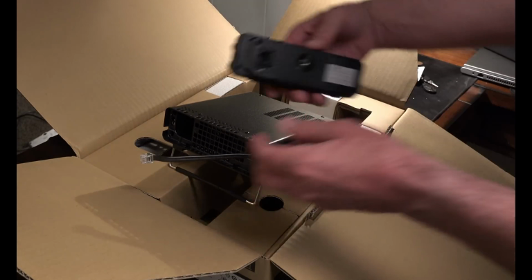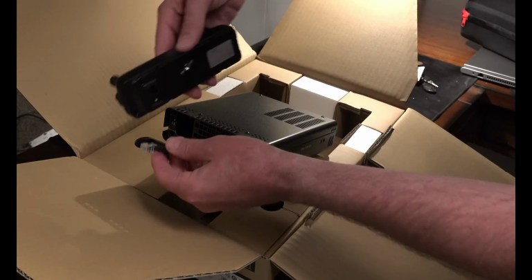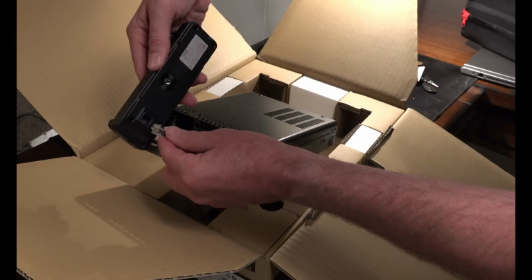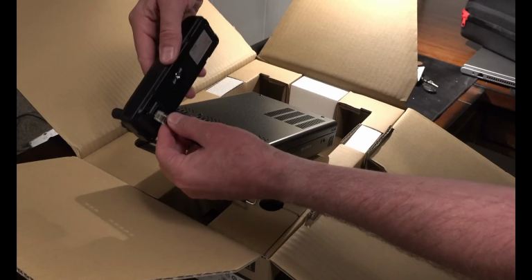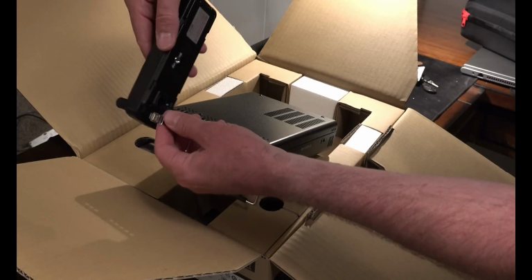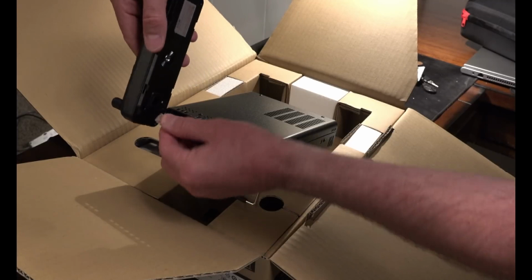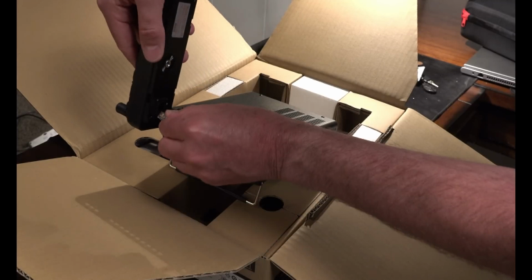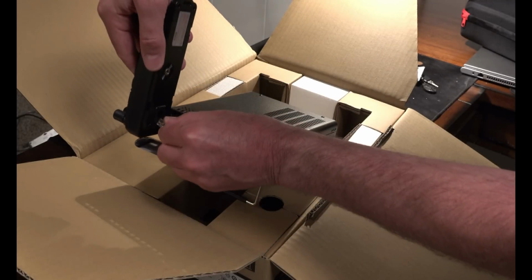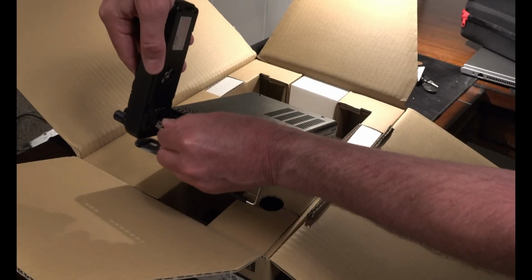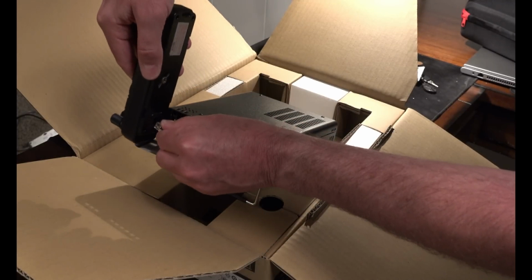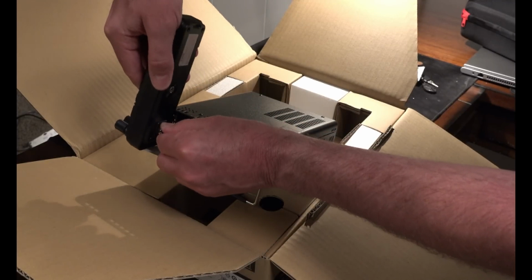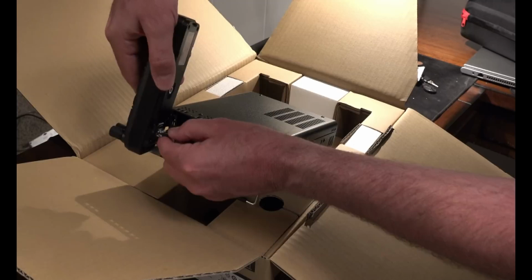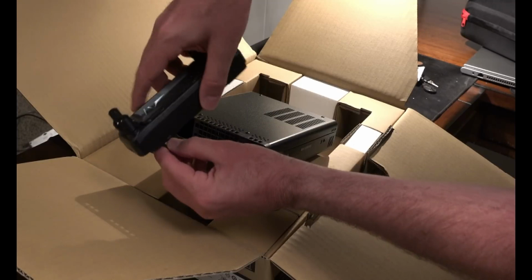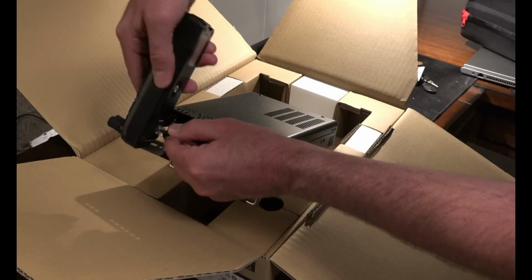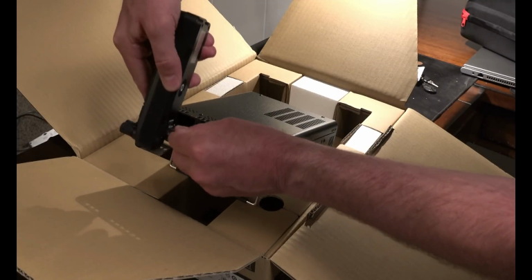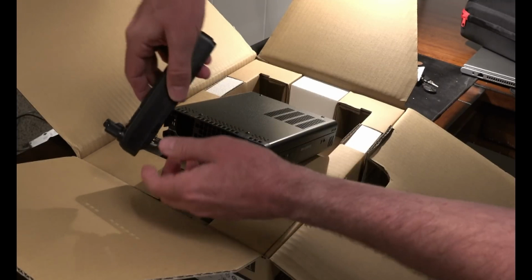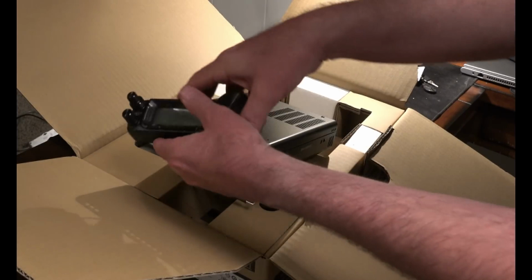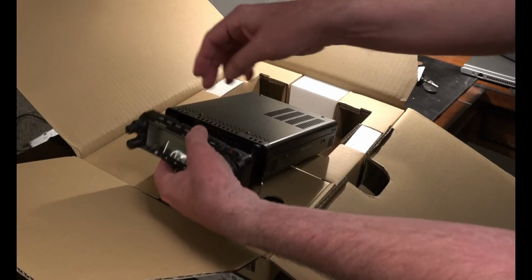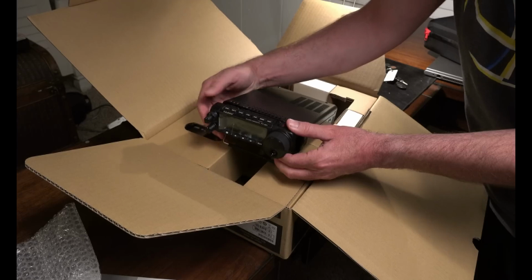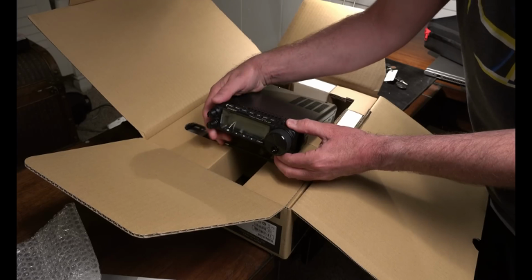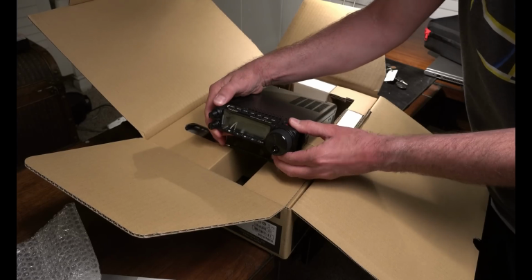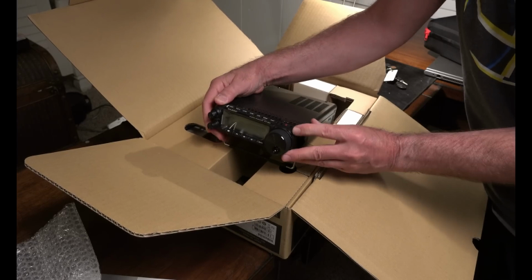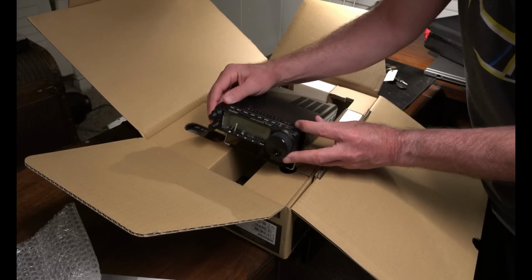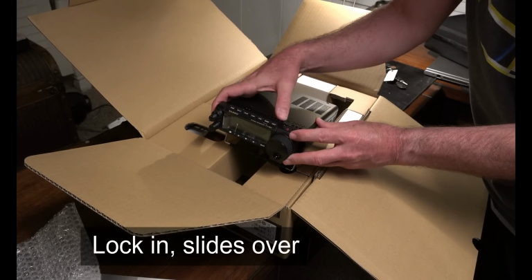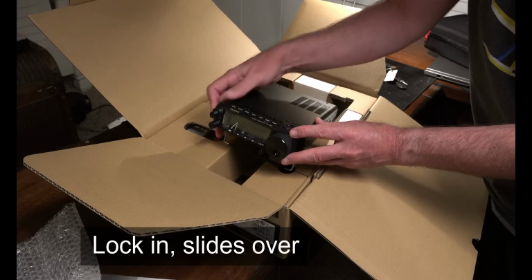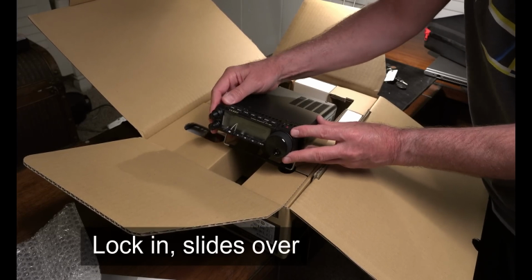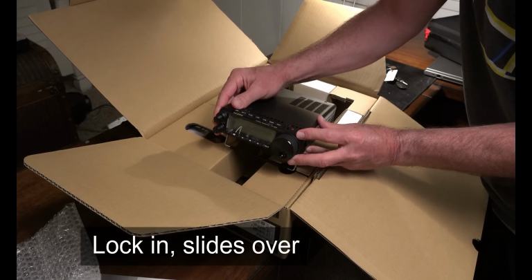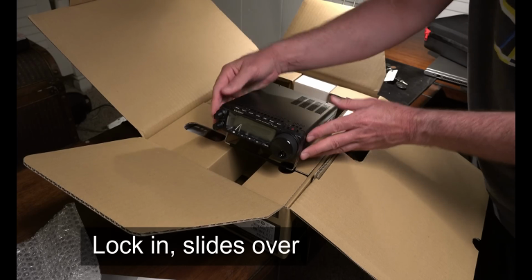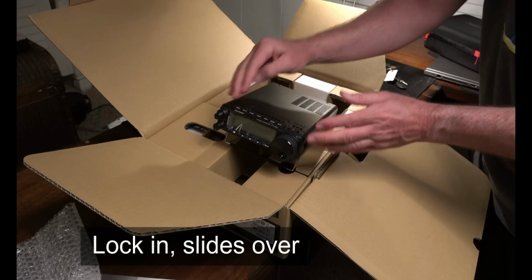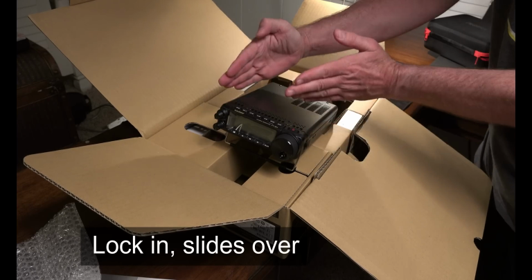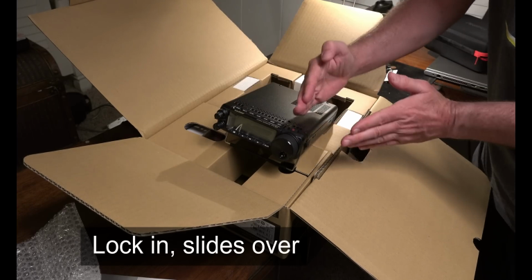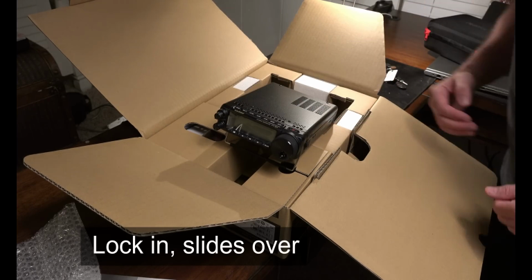I'm guessing this plugs in here. It's got some arrows on the top and it slides — it goes over and that way.